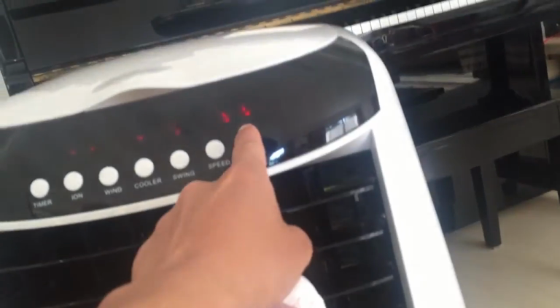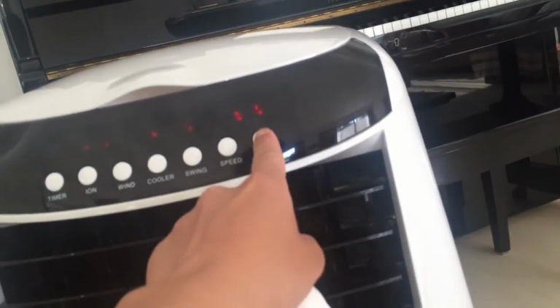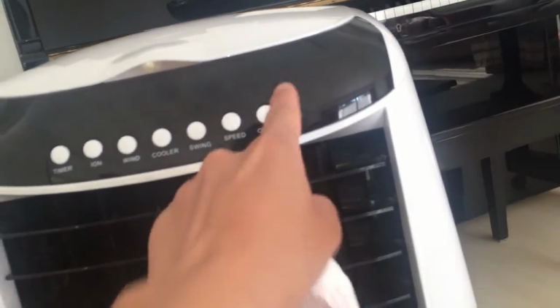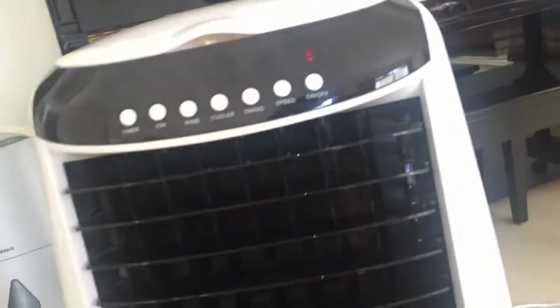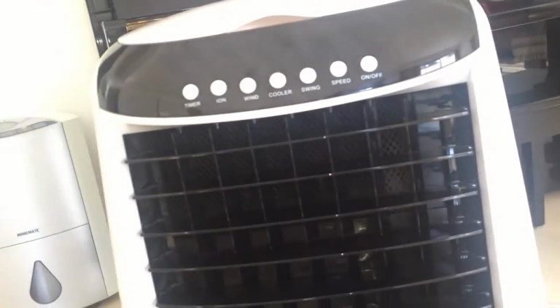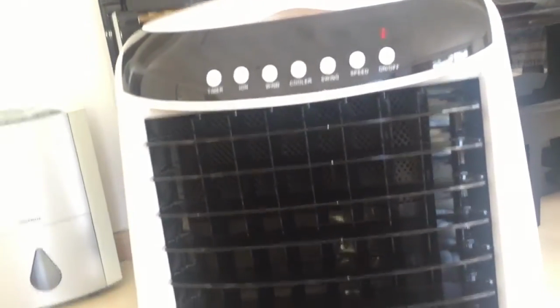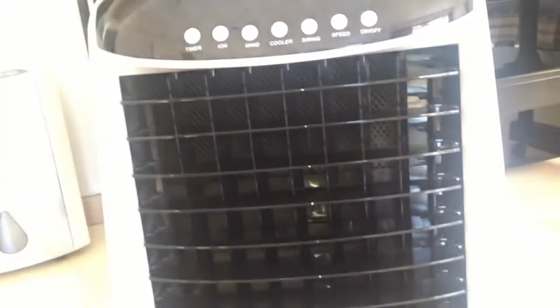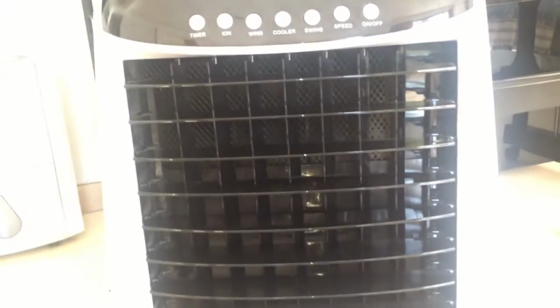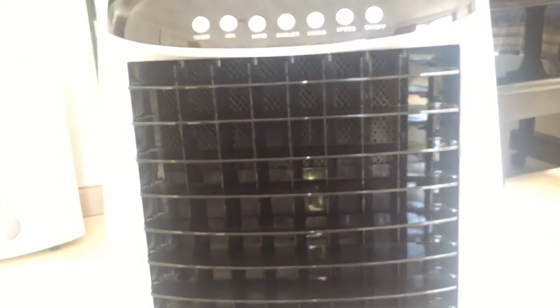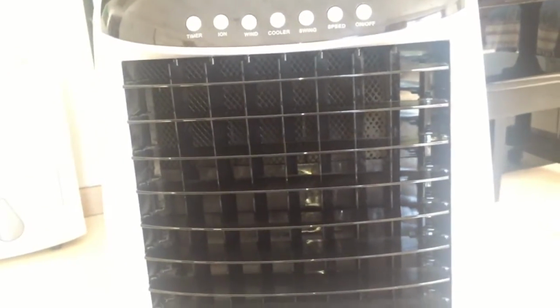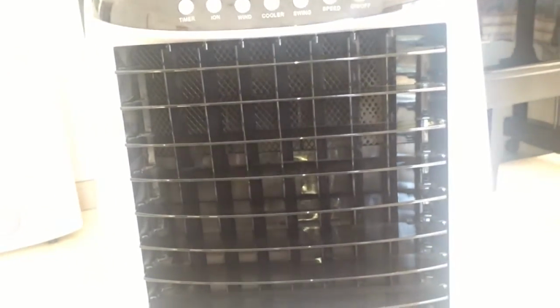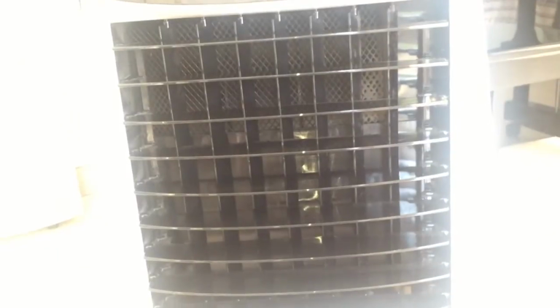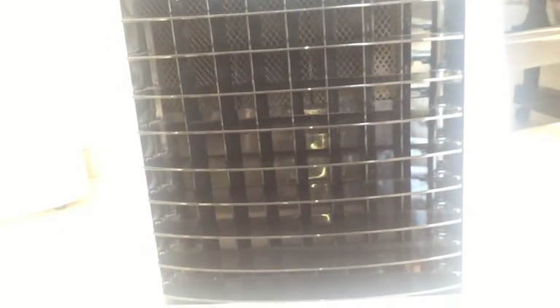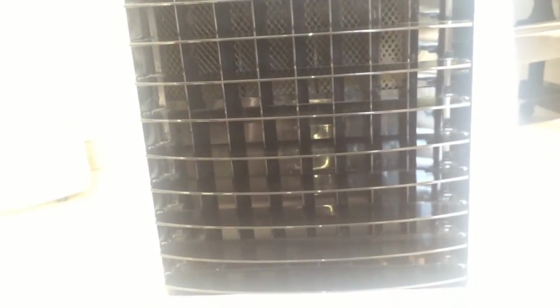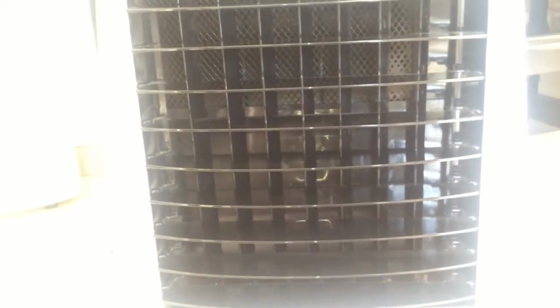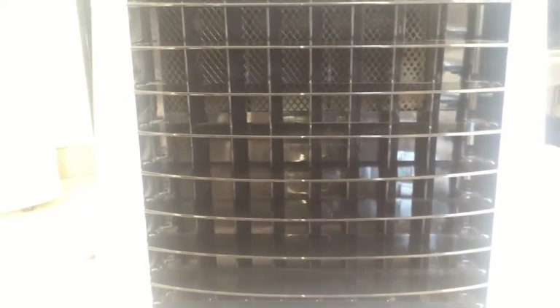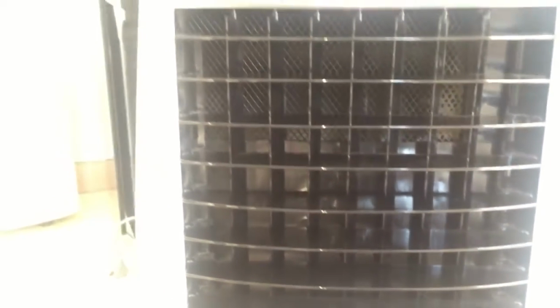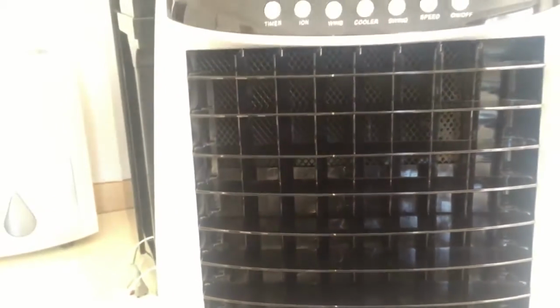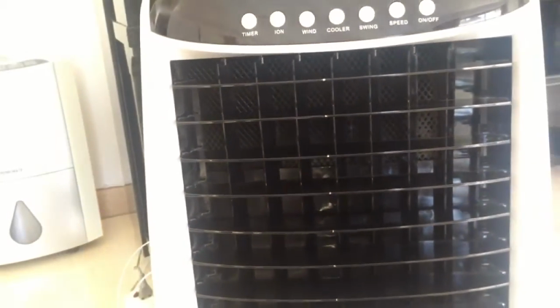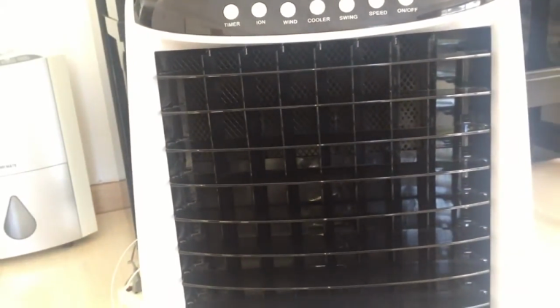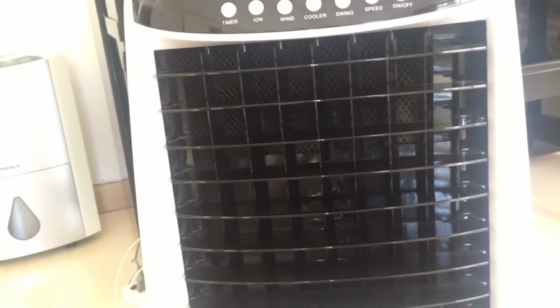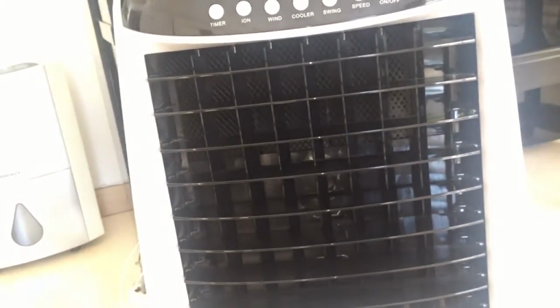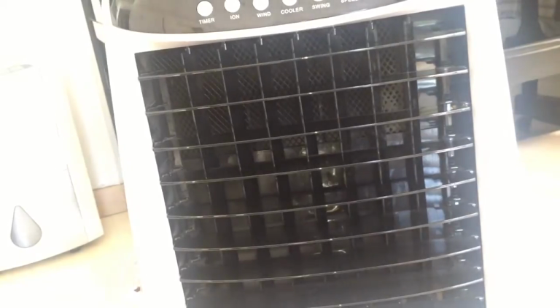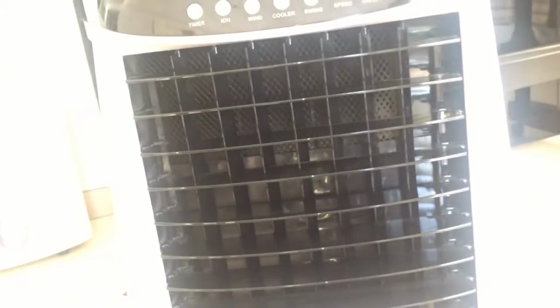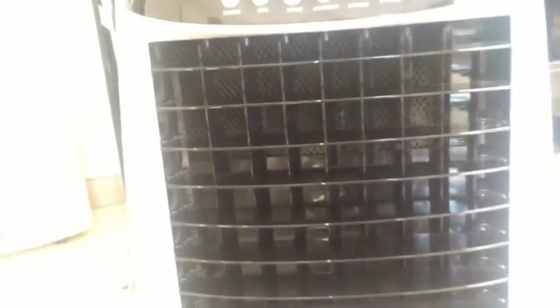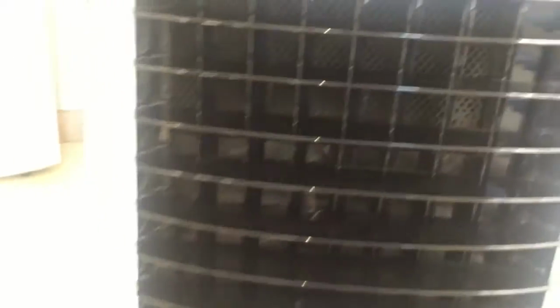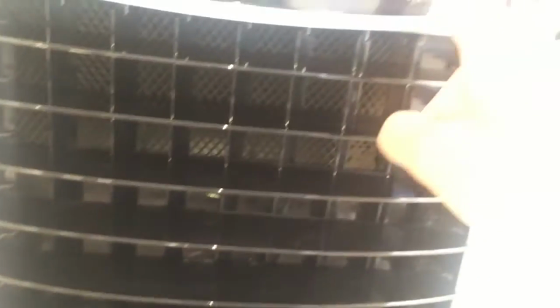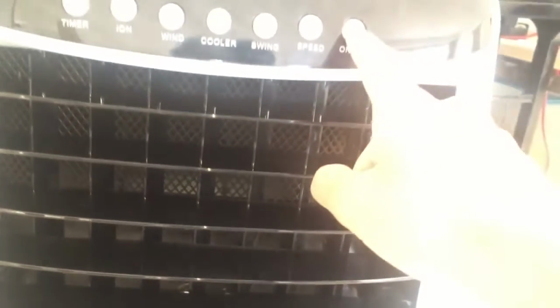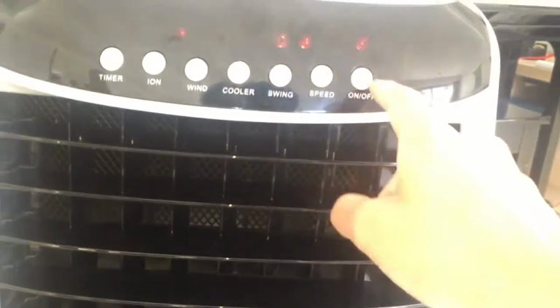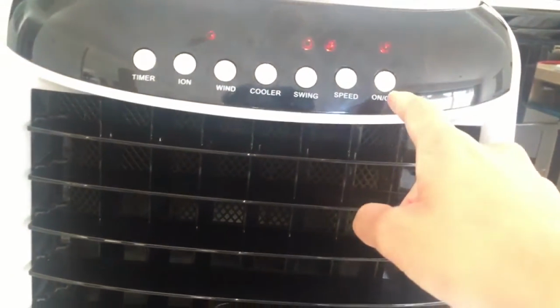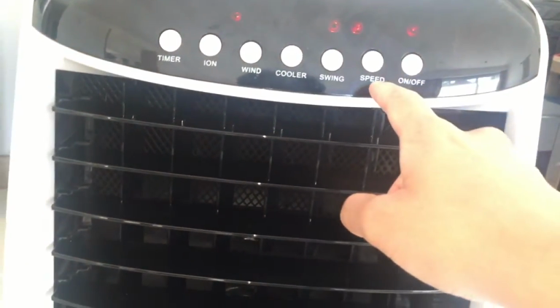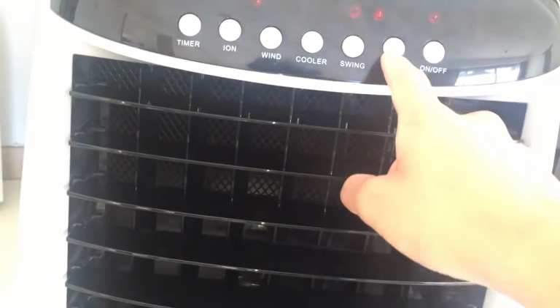The fan will stay on for a certain amount of time before it turns off, so that it will dry up the top to prevent mold from forming.